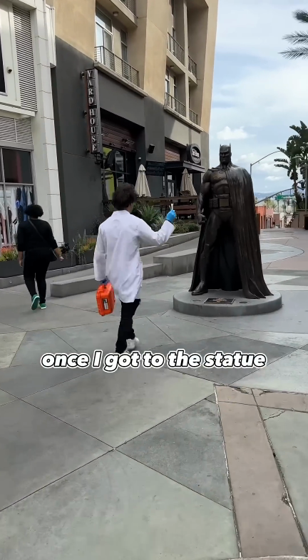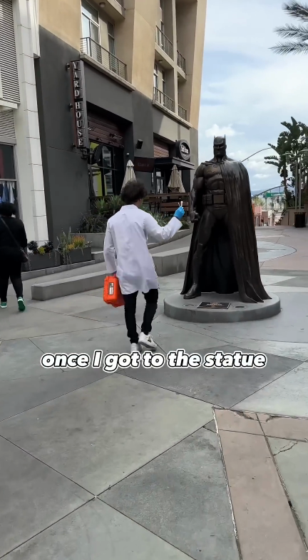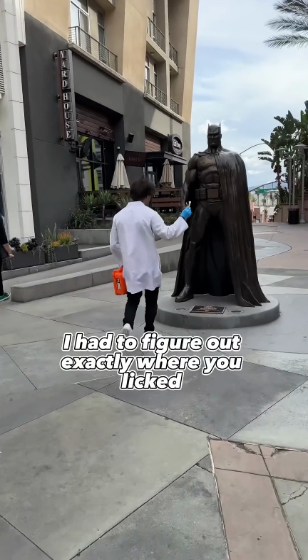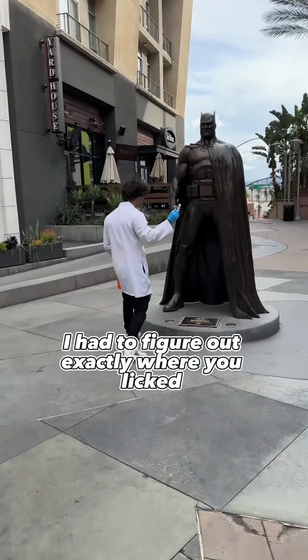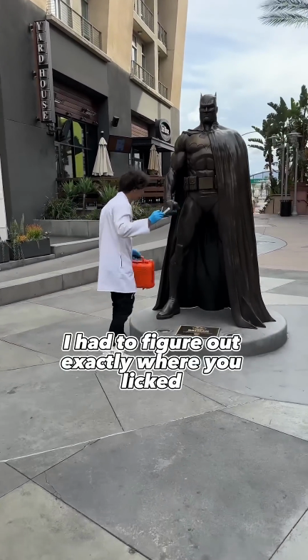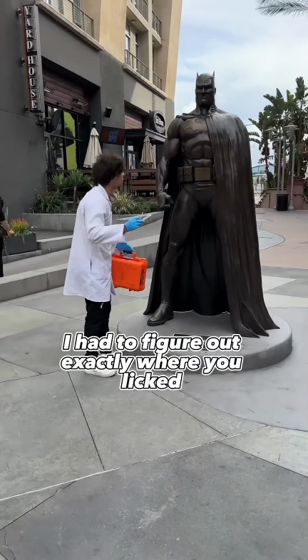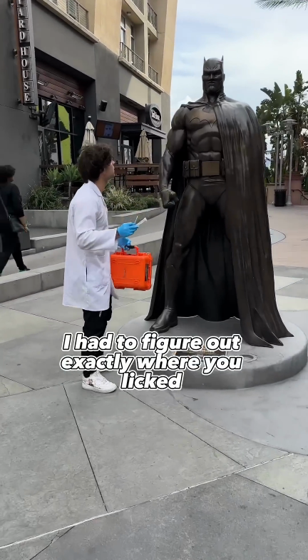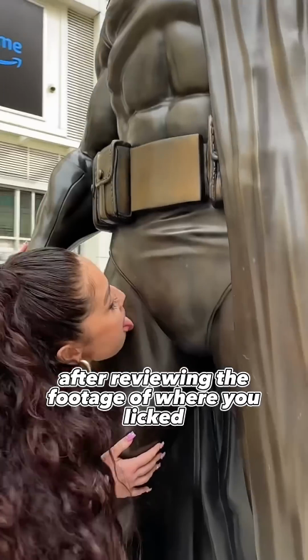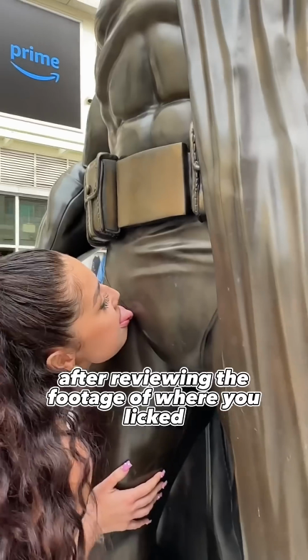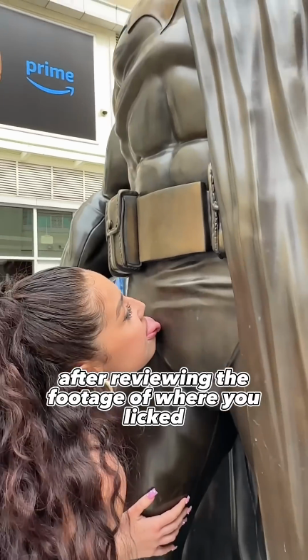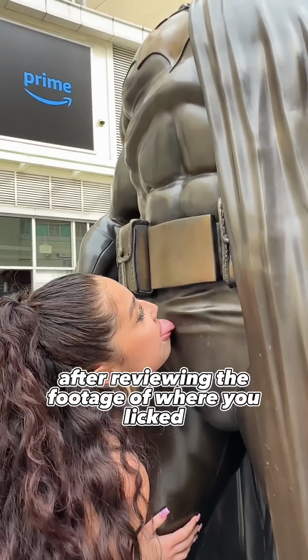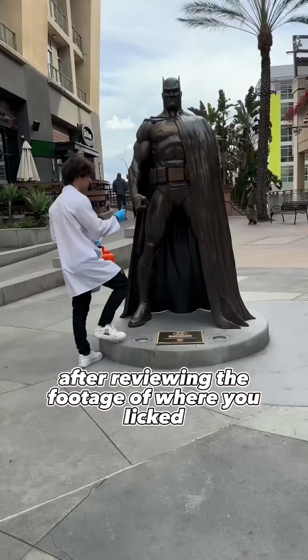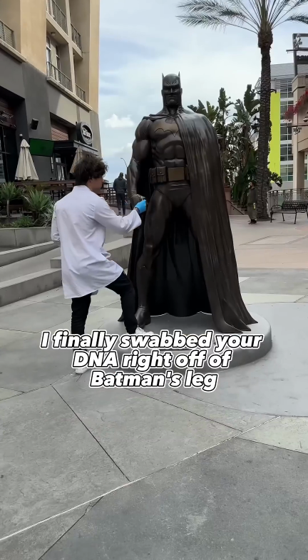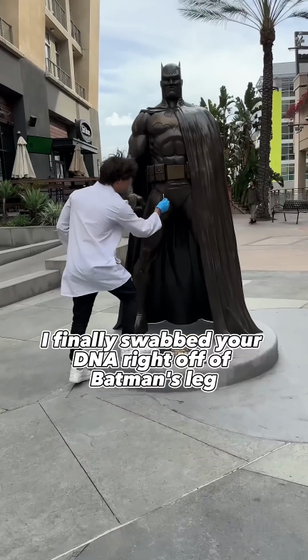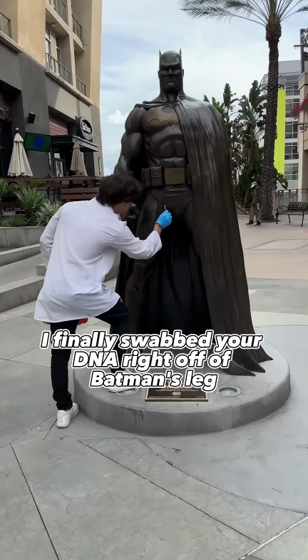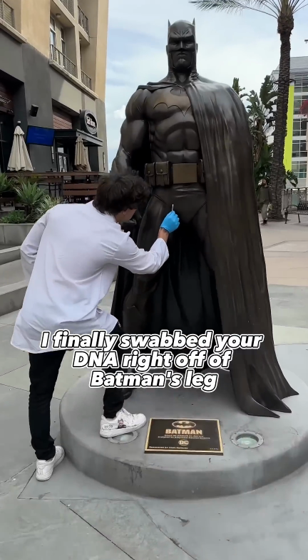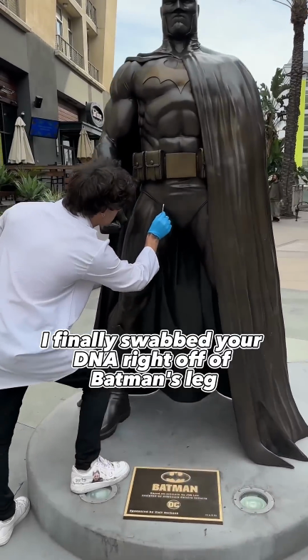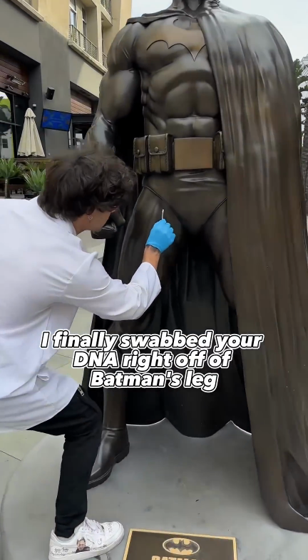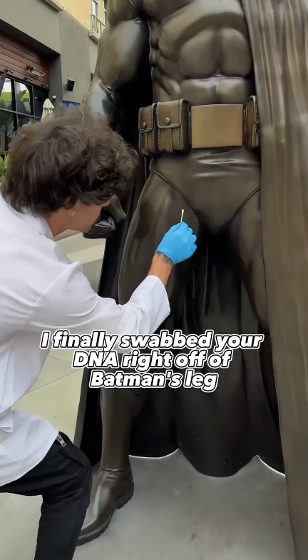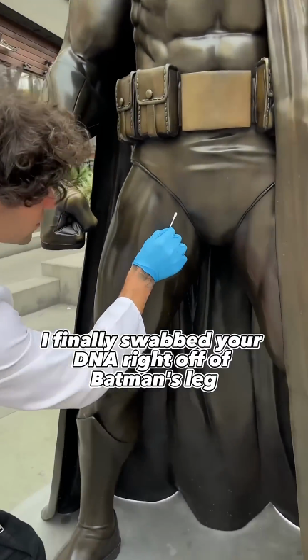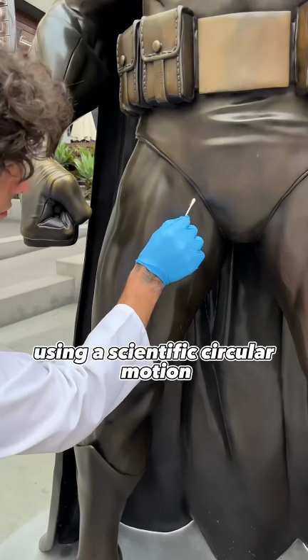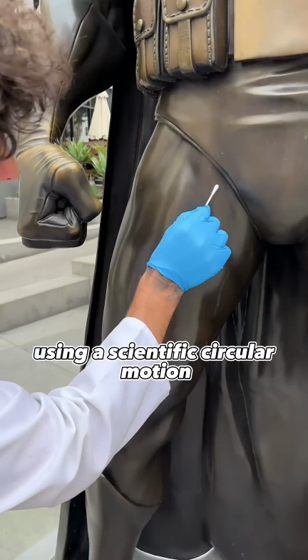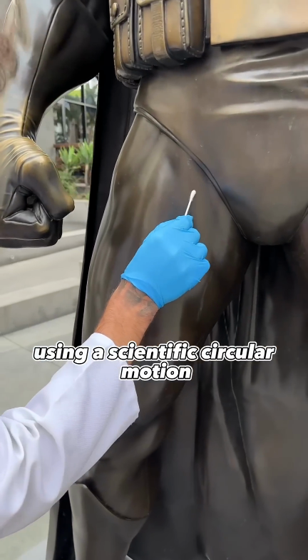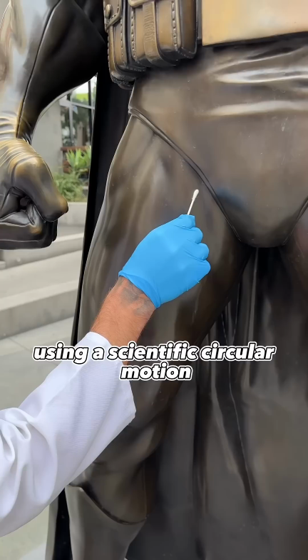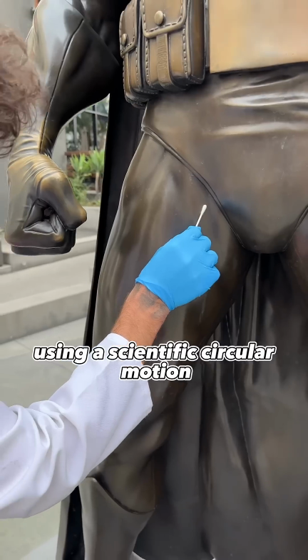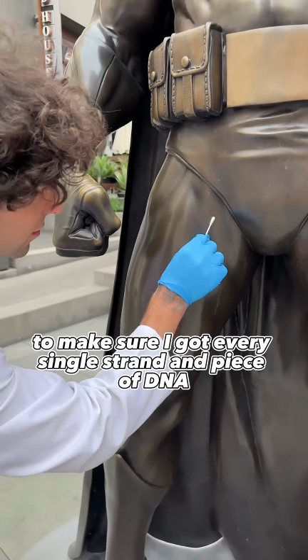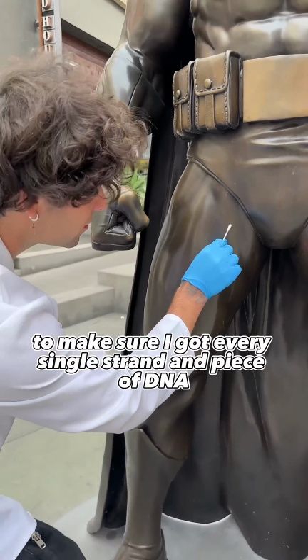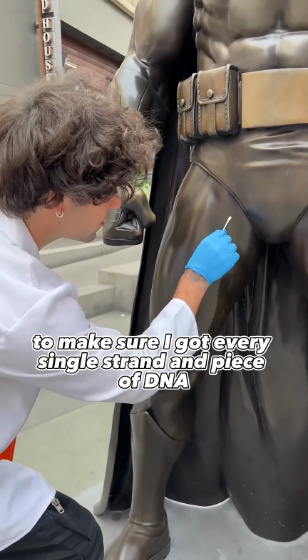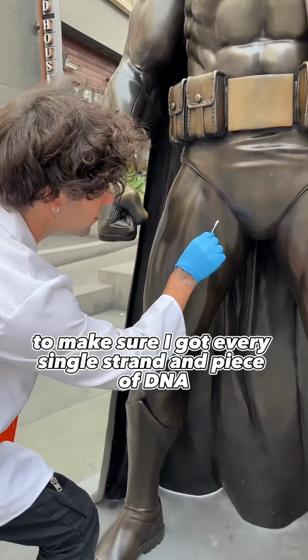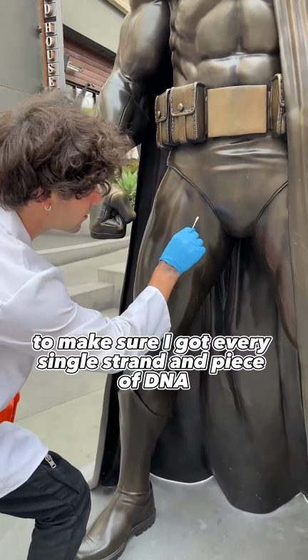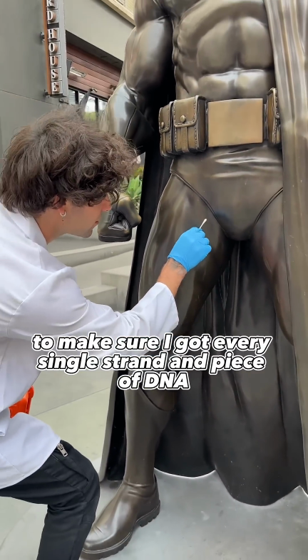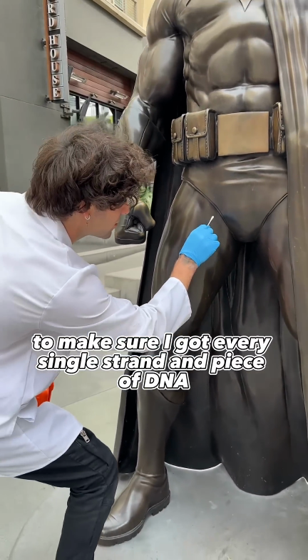Once I got to the statue, I had to figure out exactly where you licked. After reviewing the footage of where you licked, I finally swabbed your DNA right off of Batman's leg, using a scientific circular motion to make sure I got every single strand and piece of DNA.